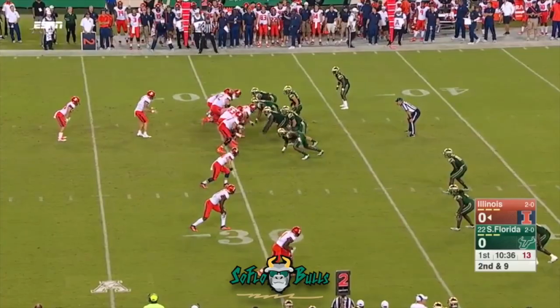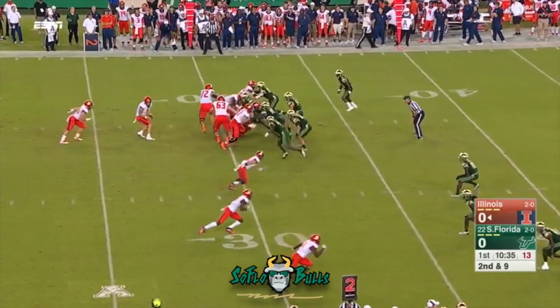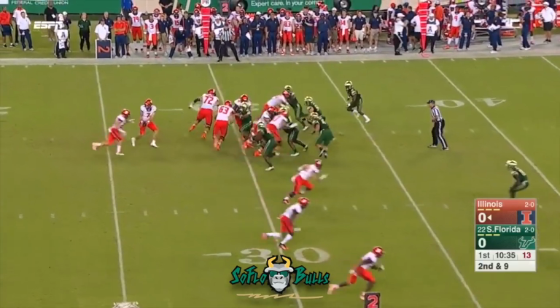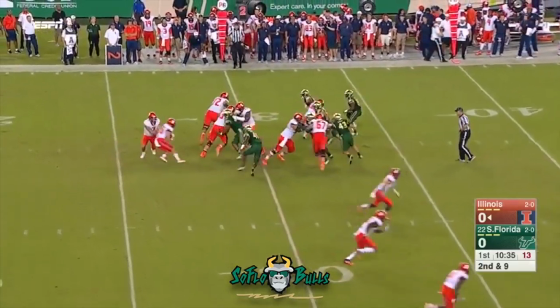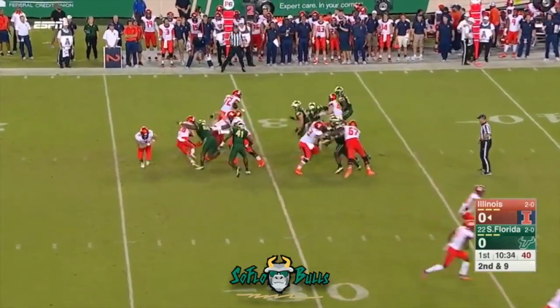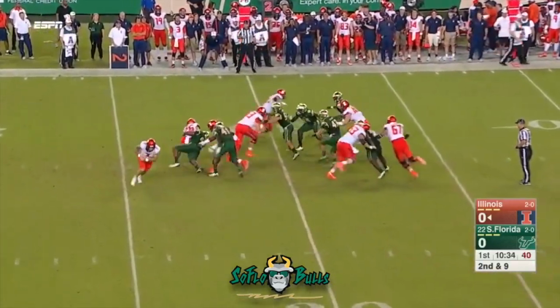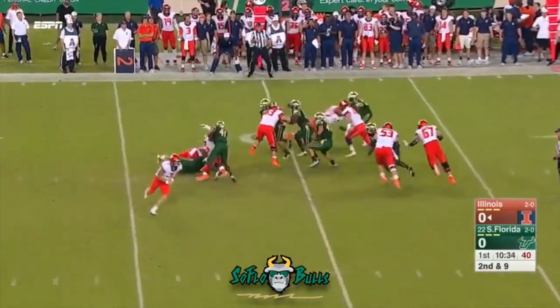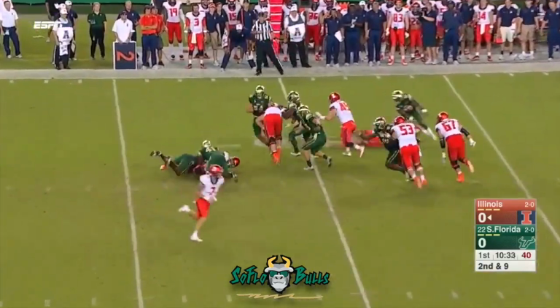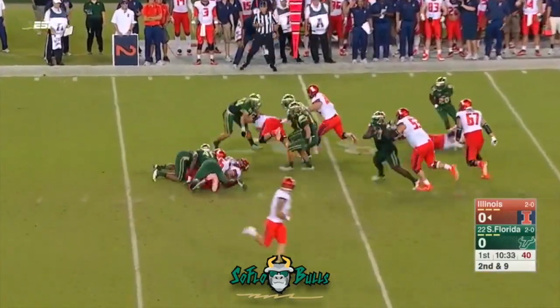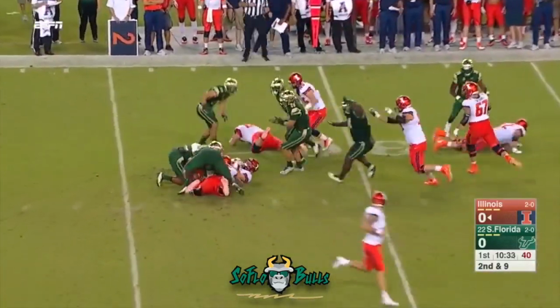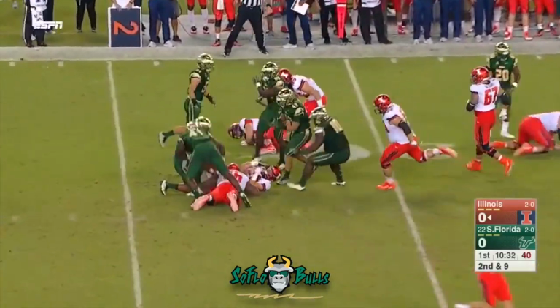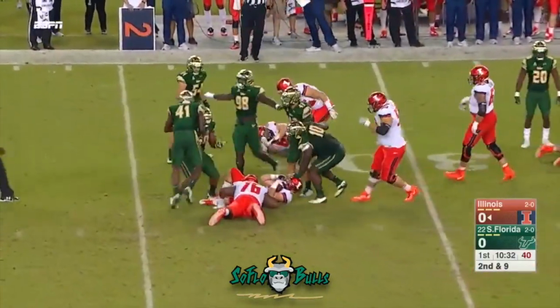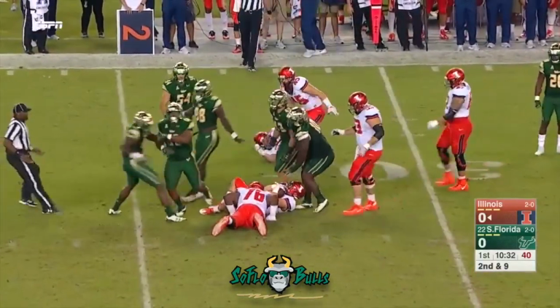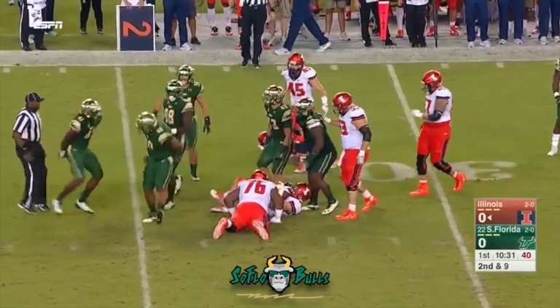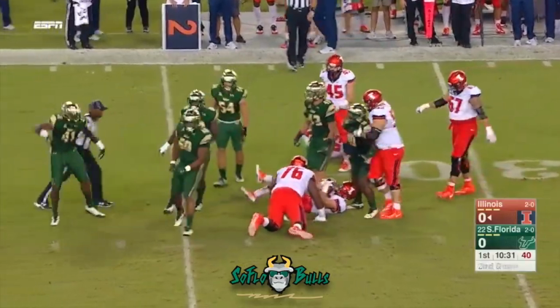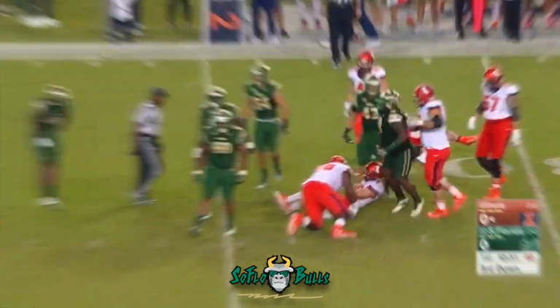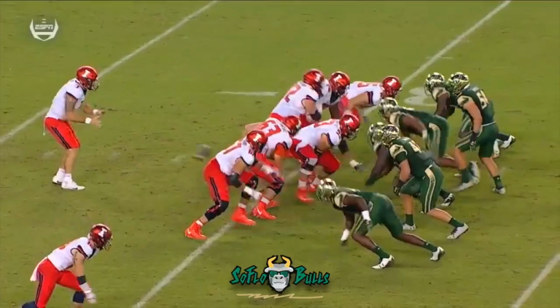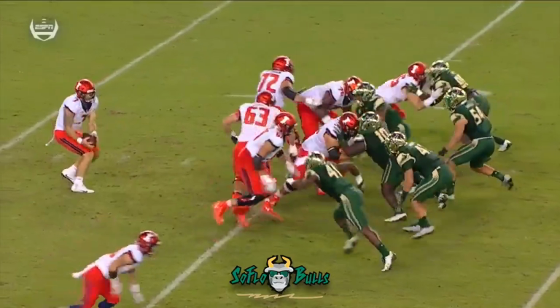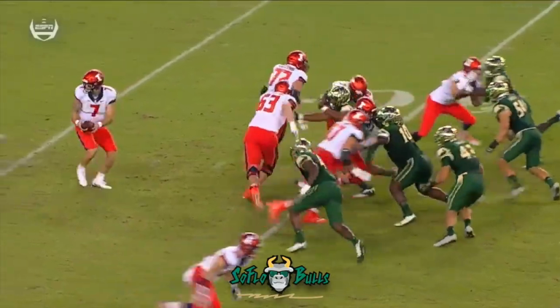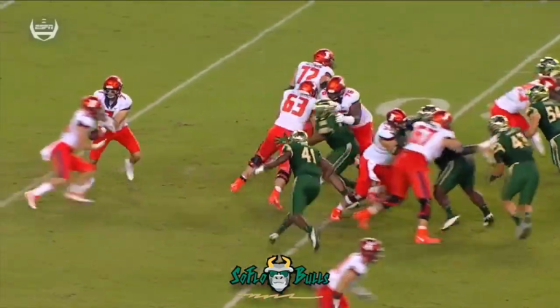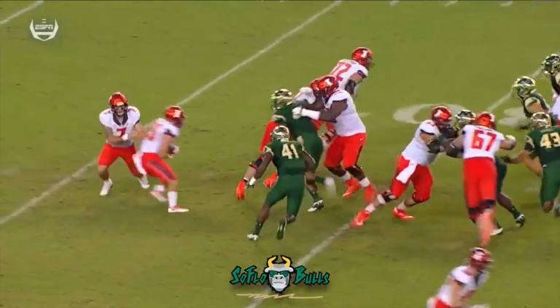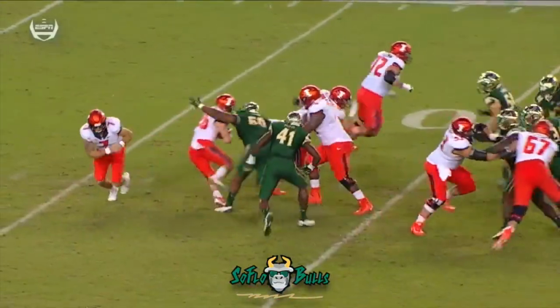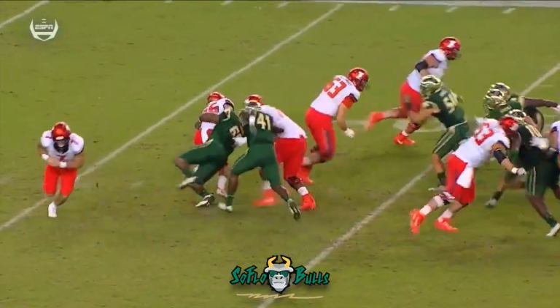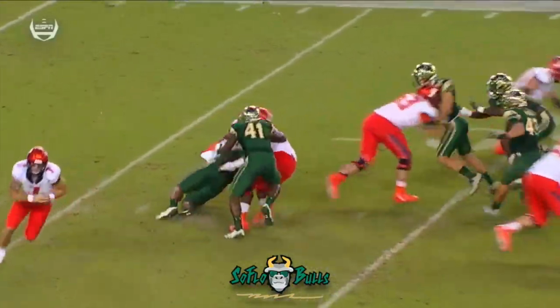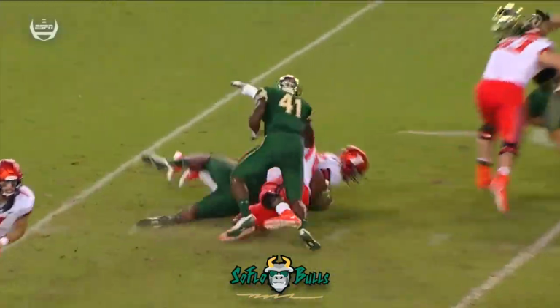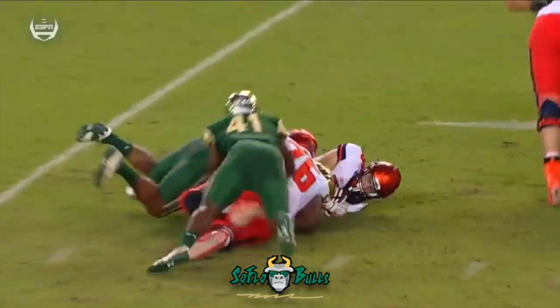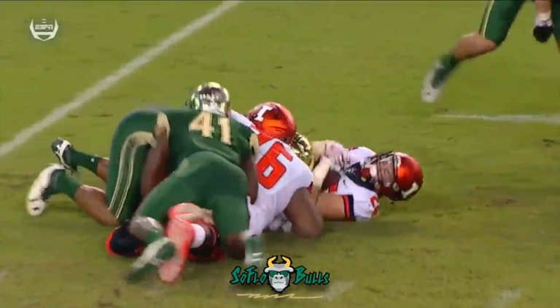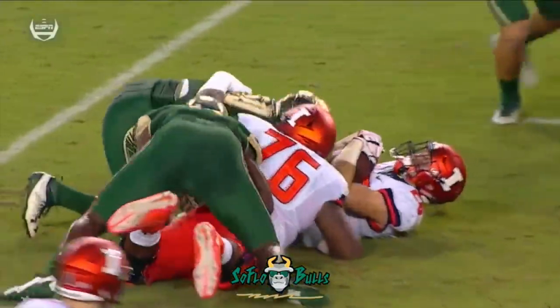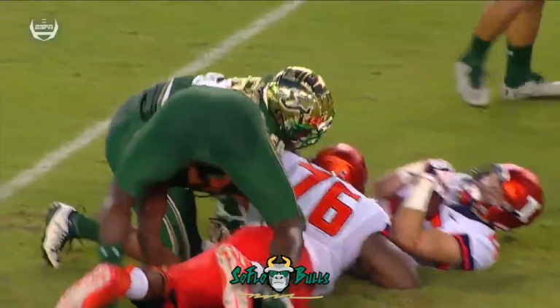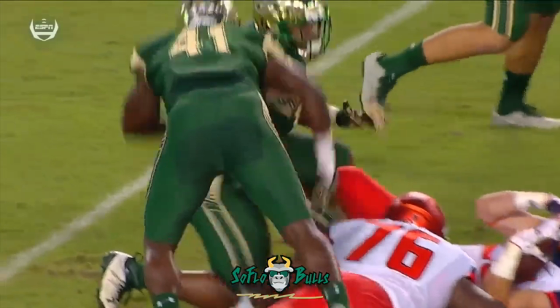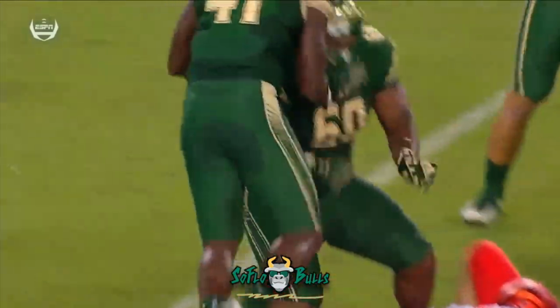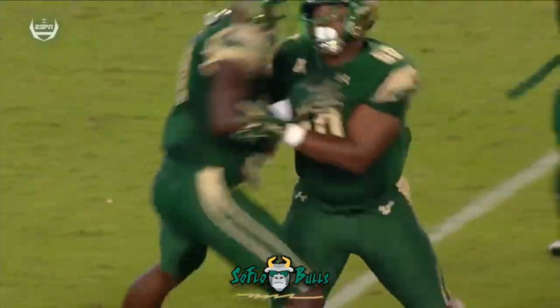Almost 83 yards per game on the ground. He'll get it again and he'll get trapped for a loss. Really disrupted the play — he penetrated, came up inside McLyman.